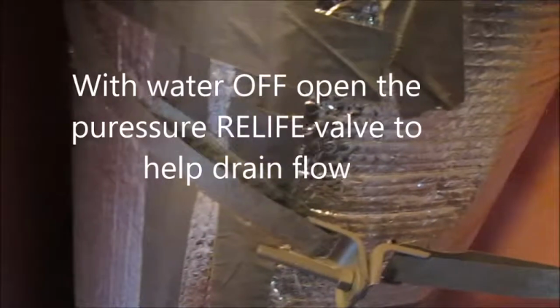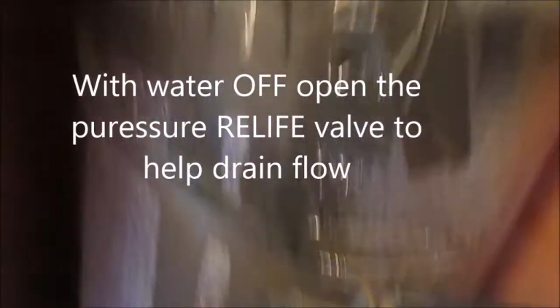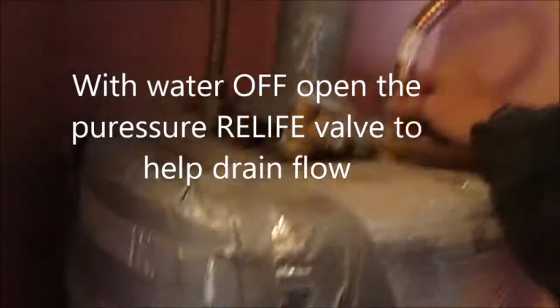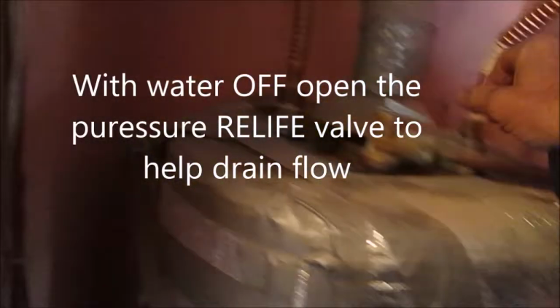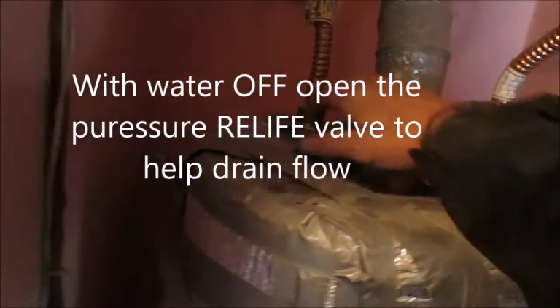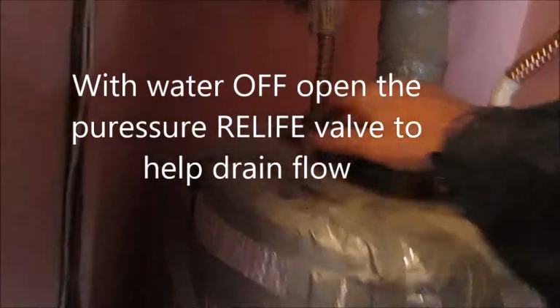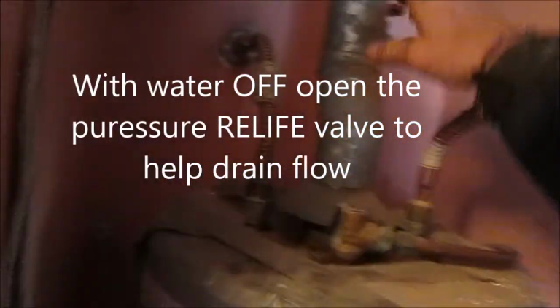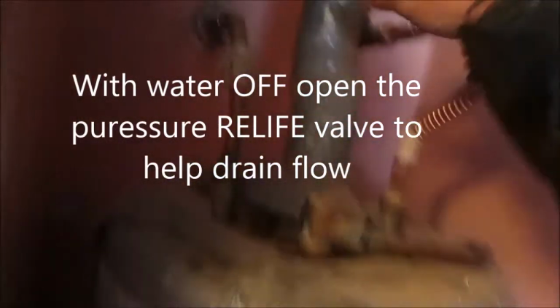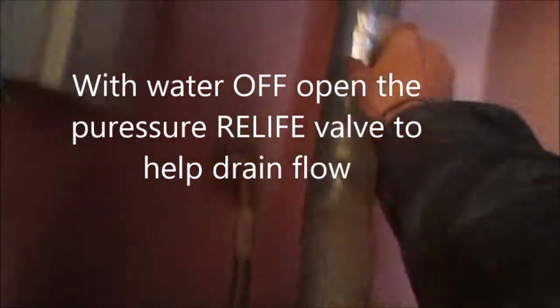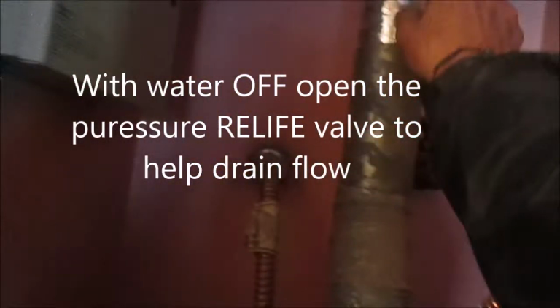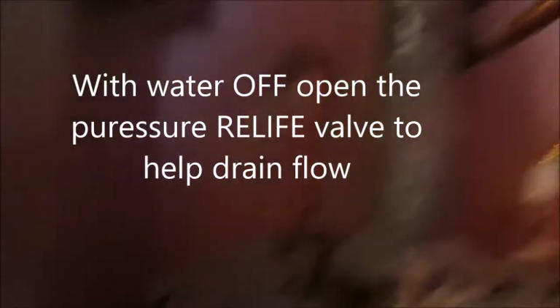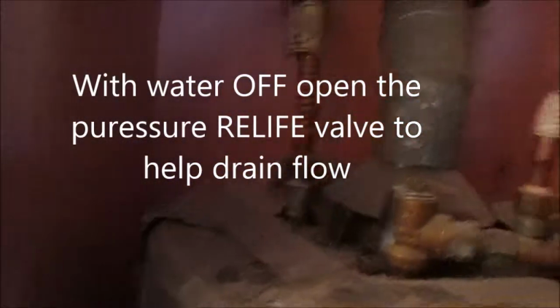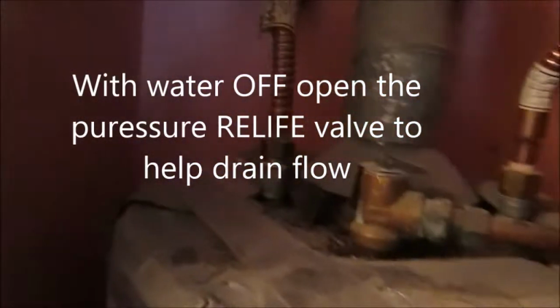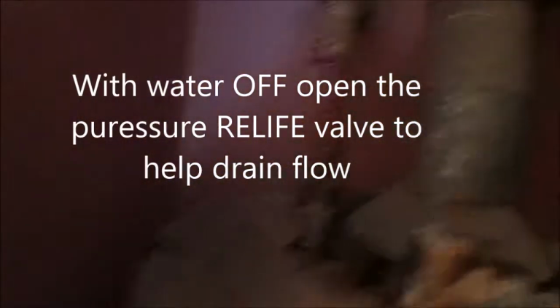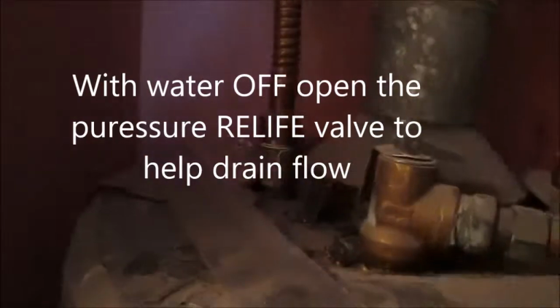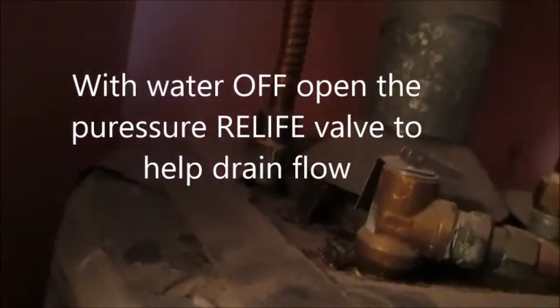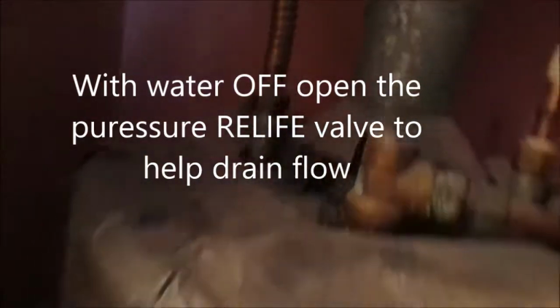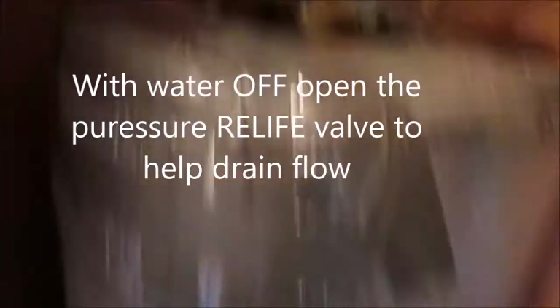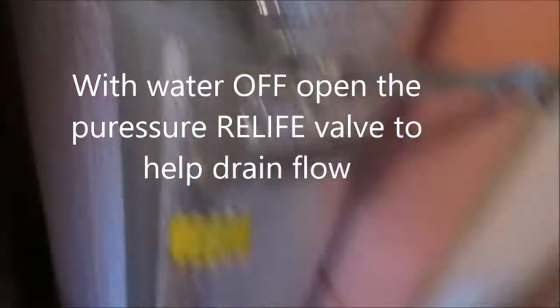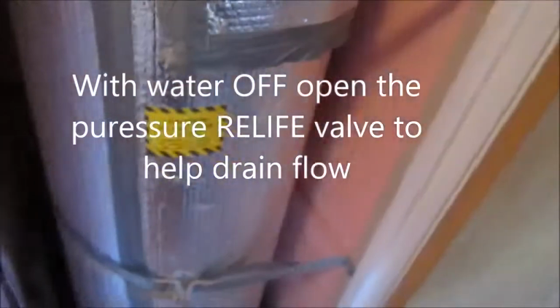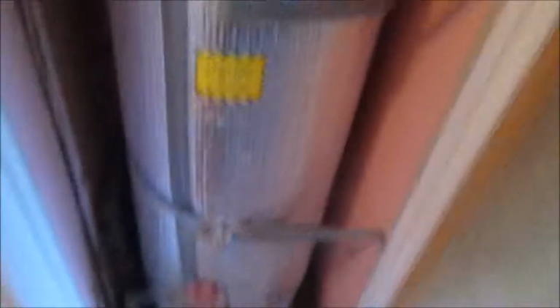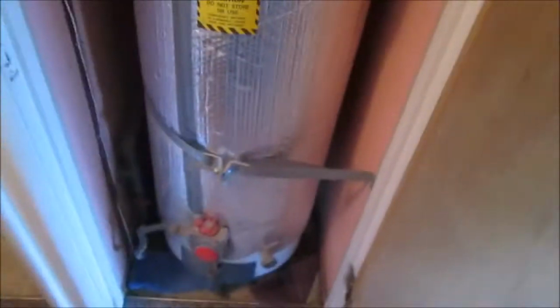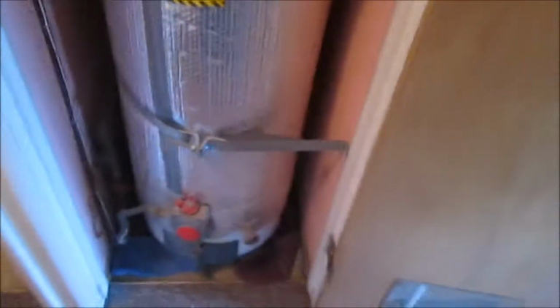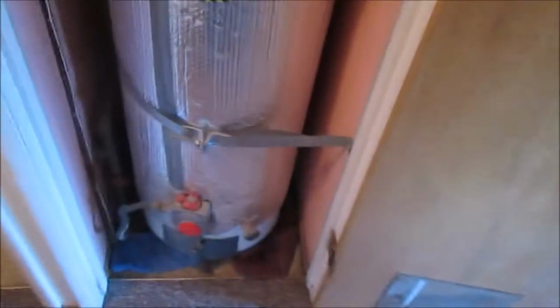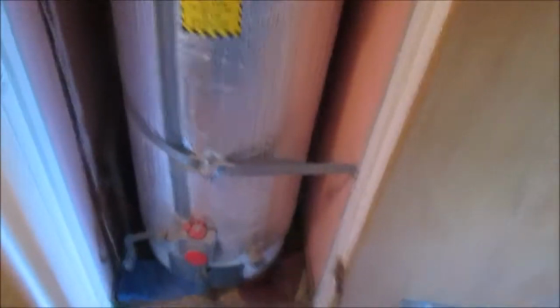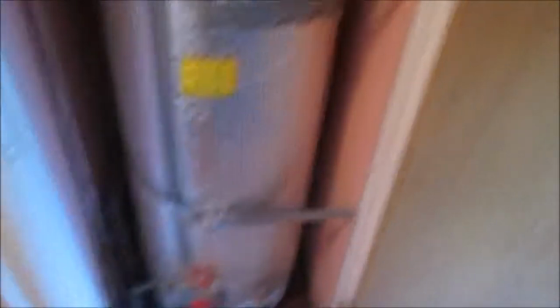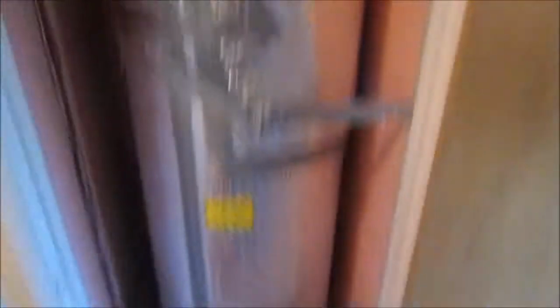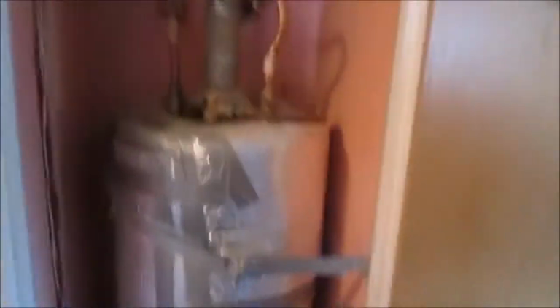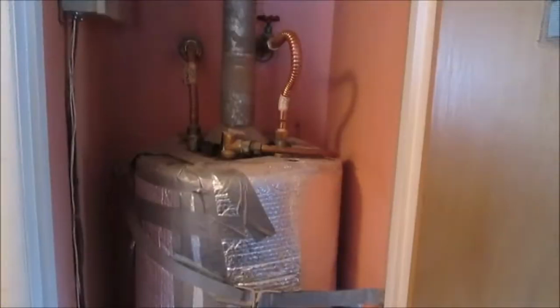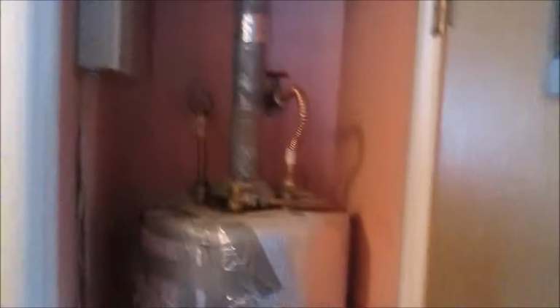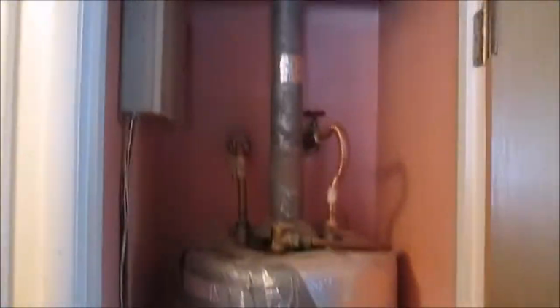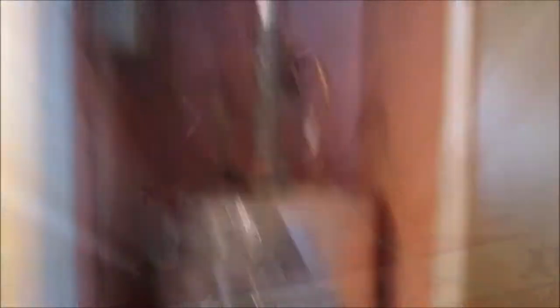Take these off, this off, and remove. Assemble in reverse order.